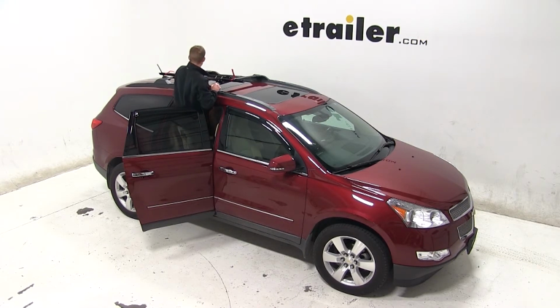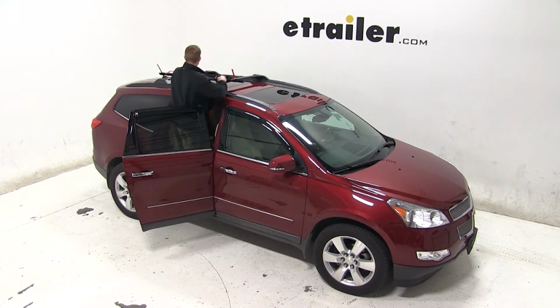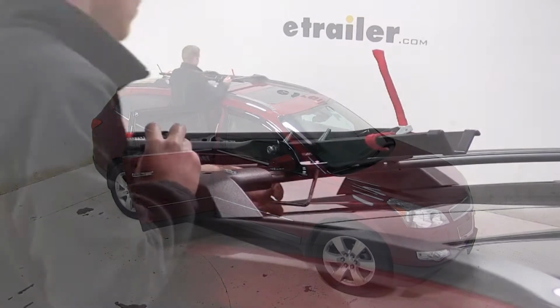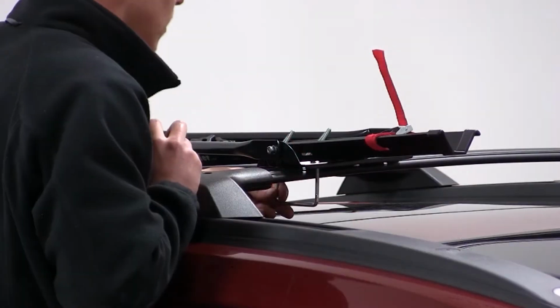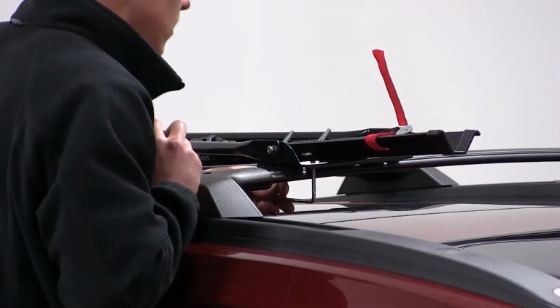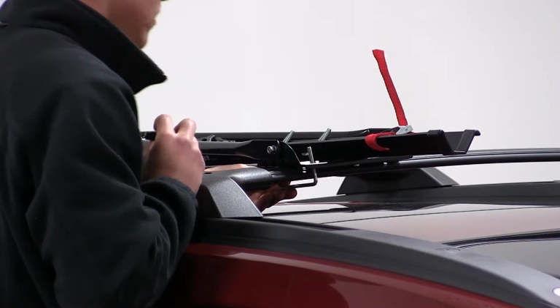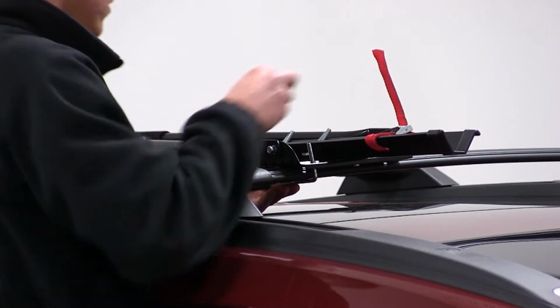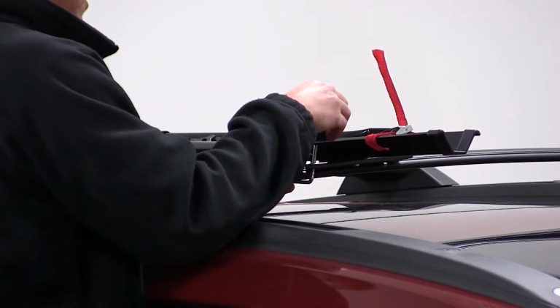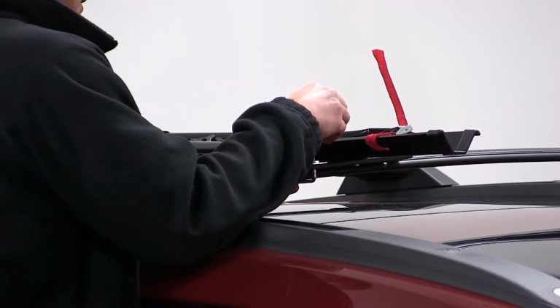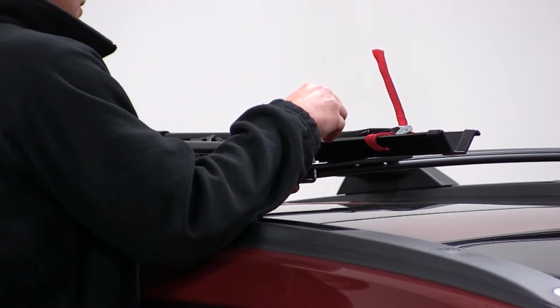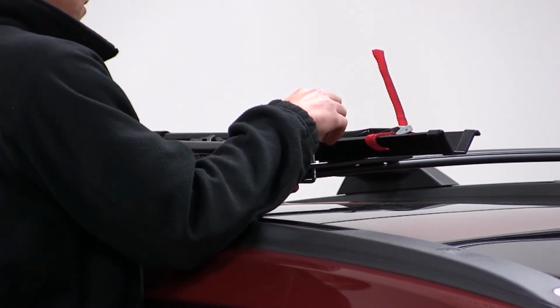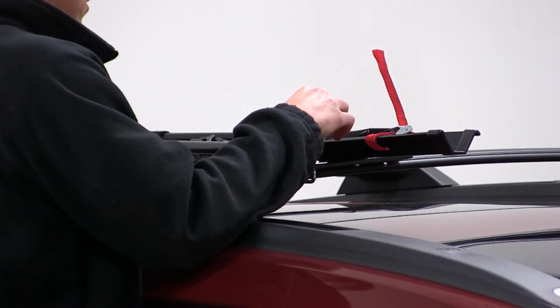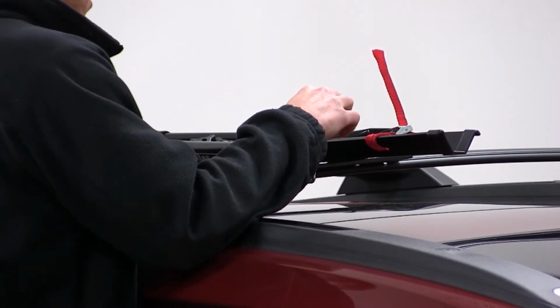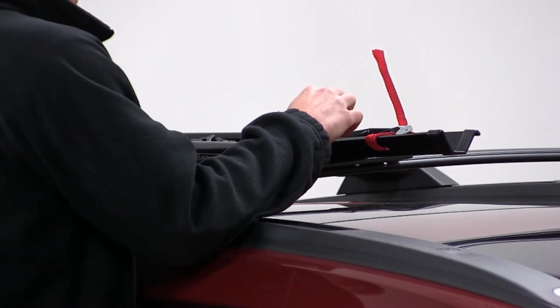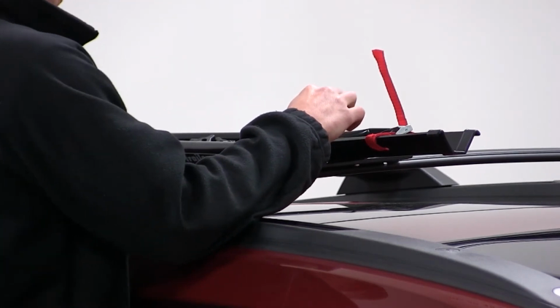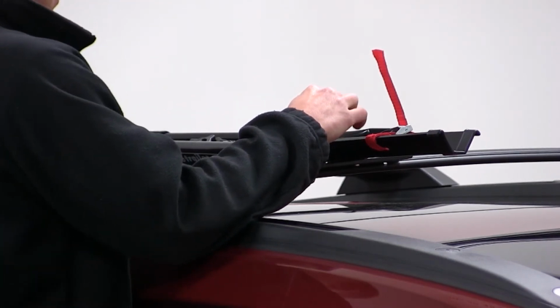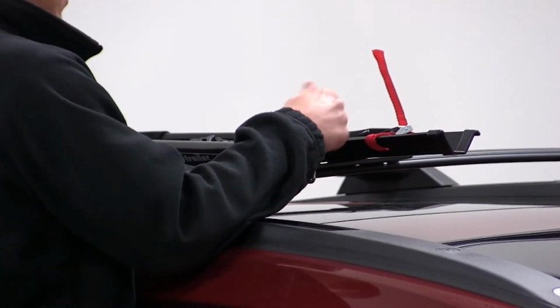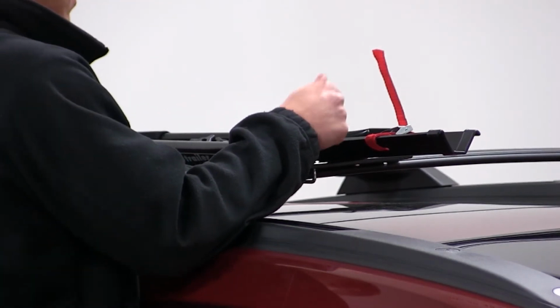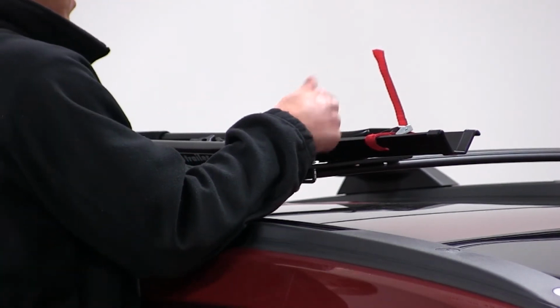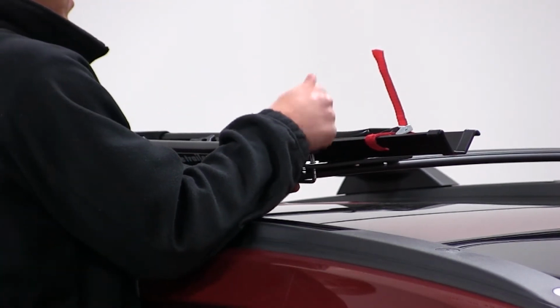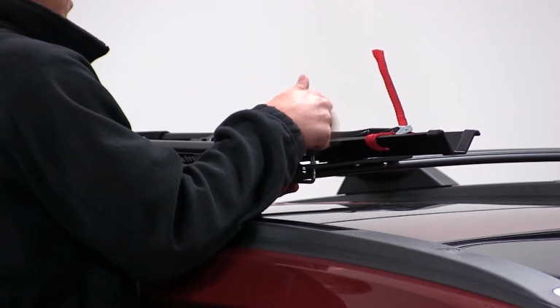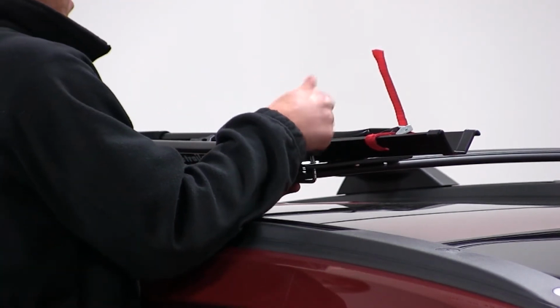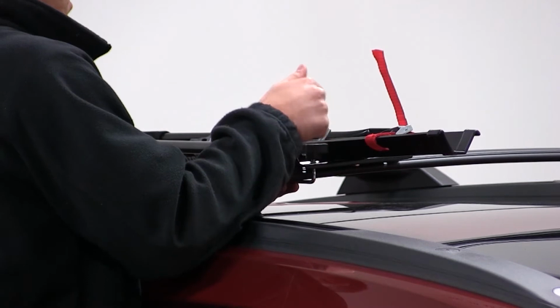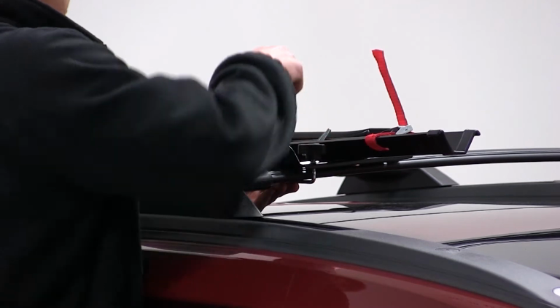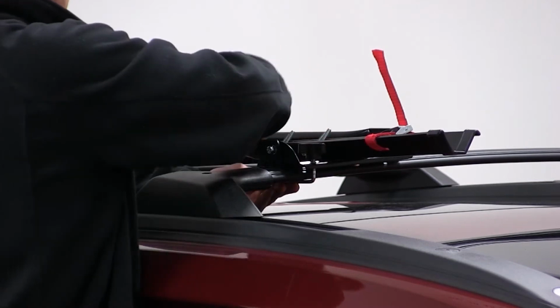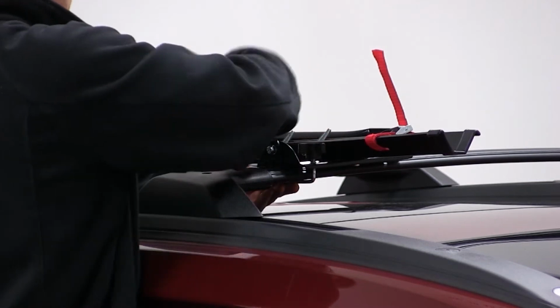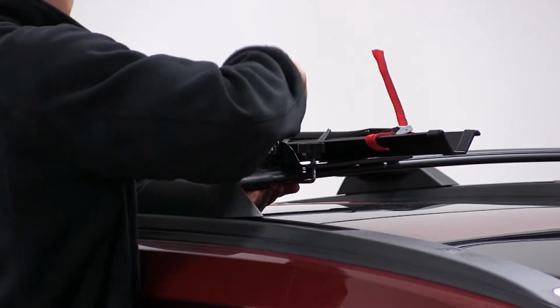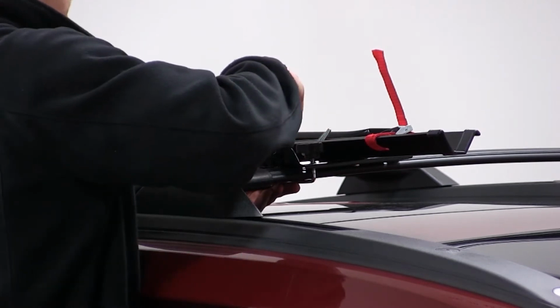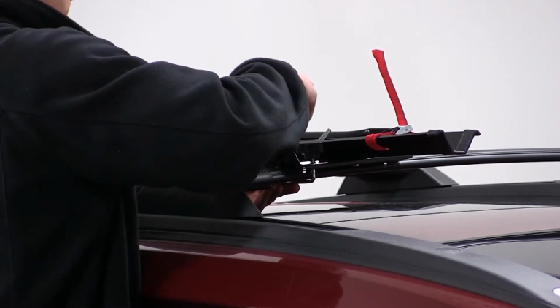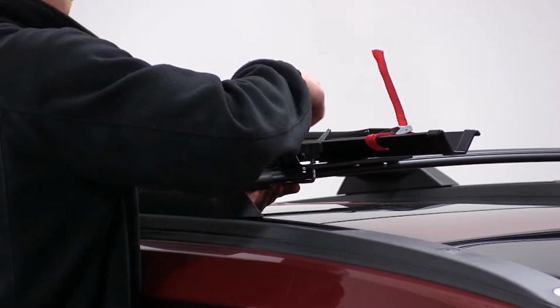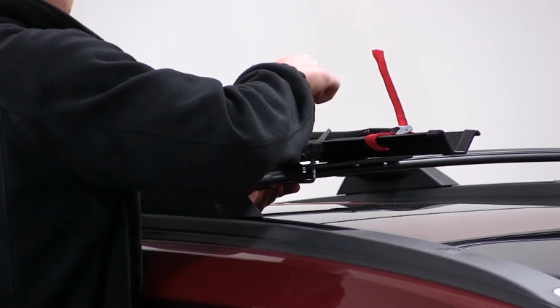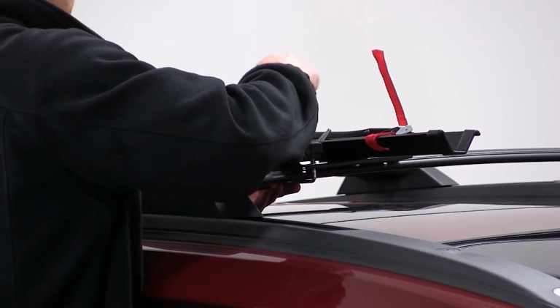Starting at the front, we'll take the silver U-bolts to go around the underside of the front bar, up through the pre-drilled holes of the head of the bike rack. We'll then take the black wing nuts to thread down onto the silver U-bolts to secure it.